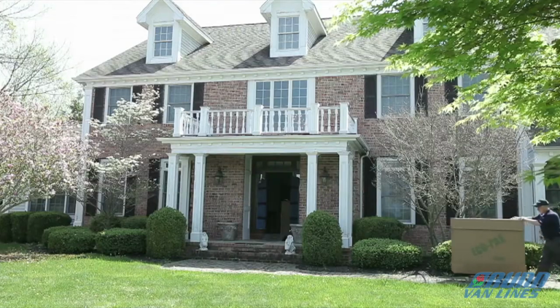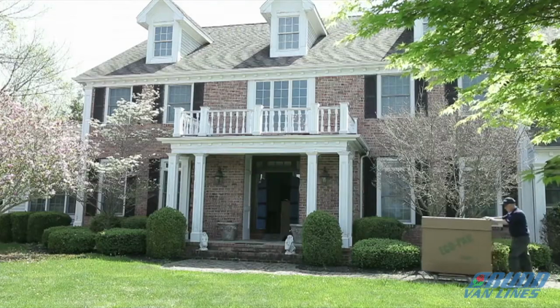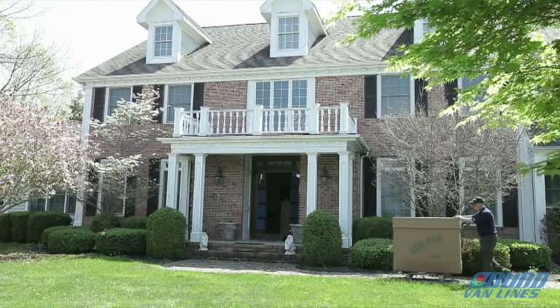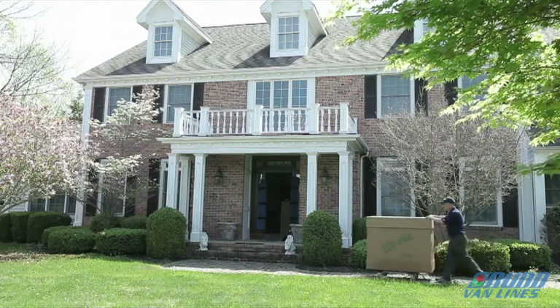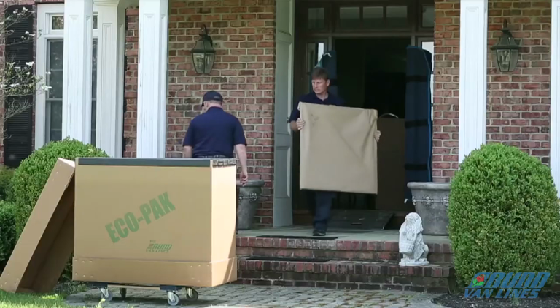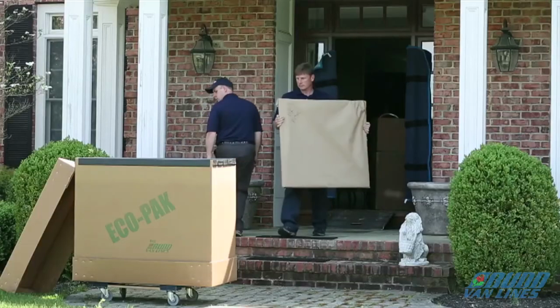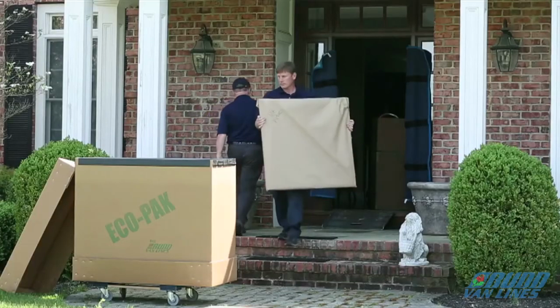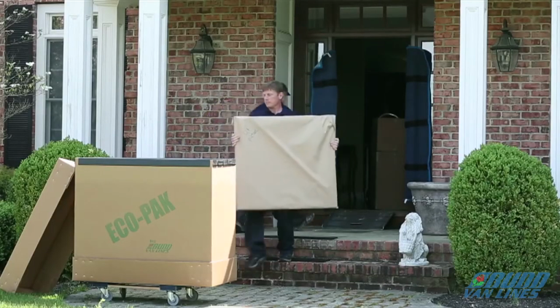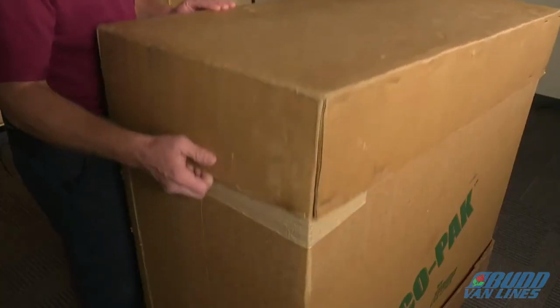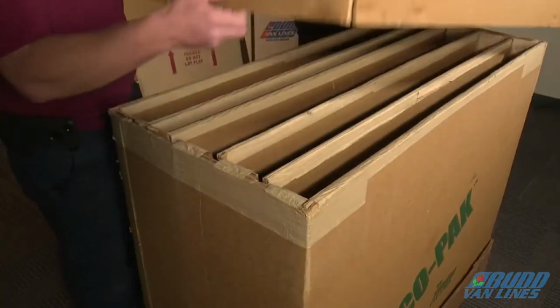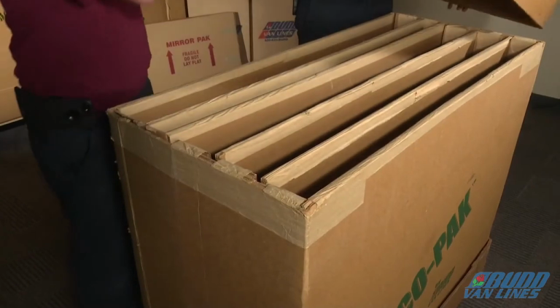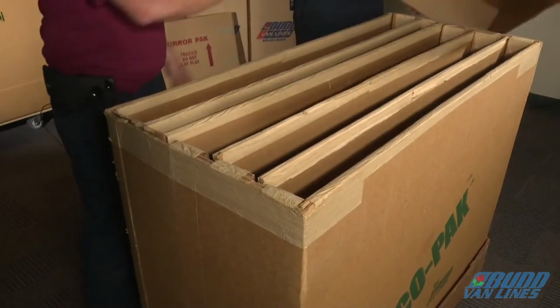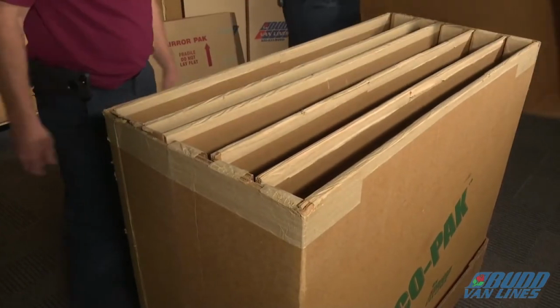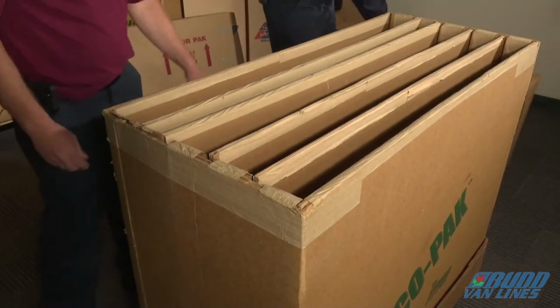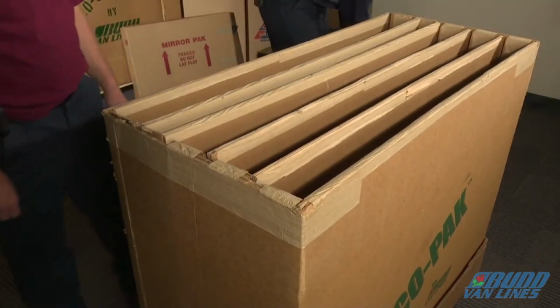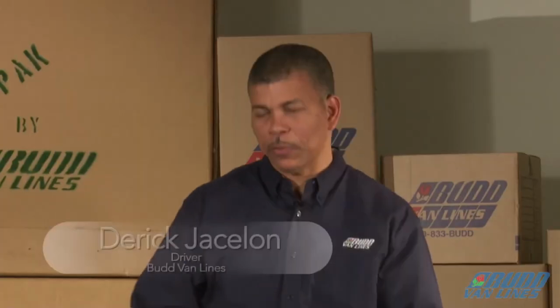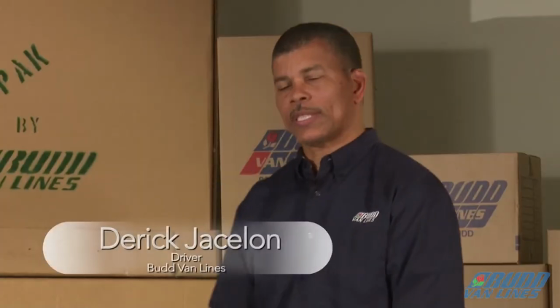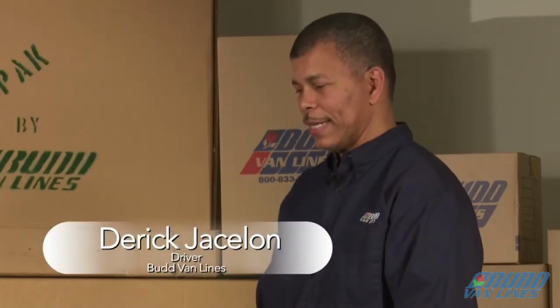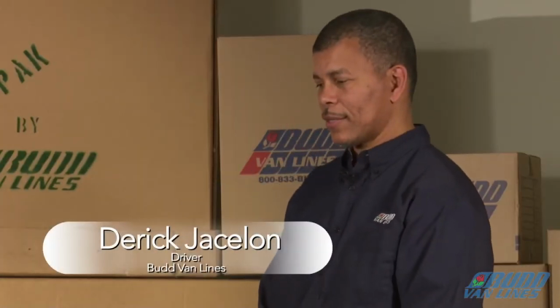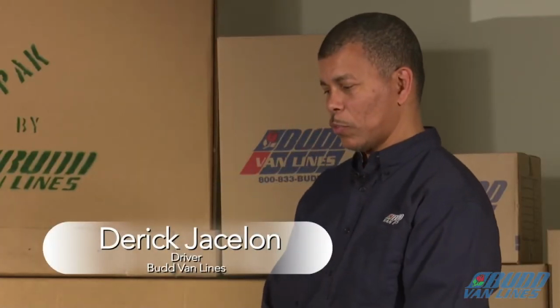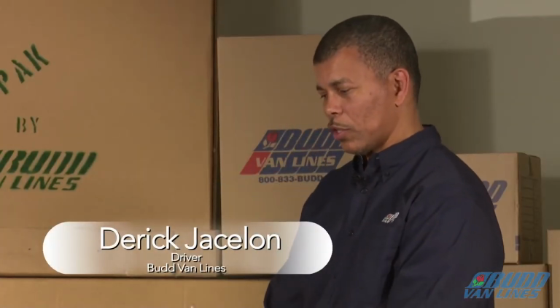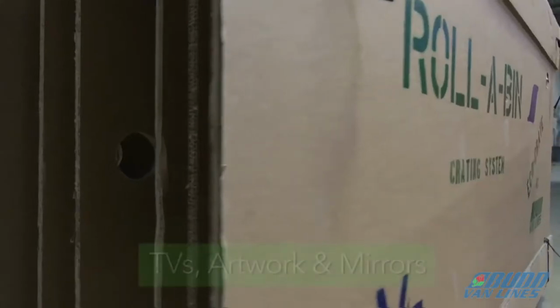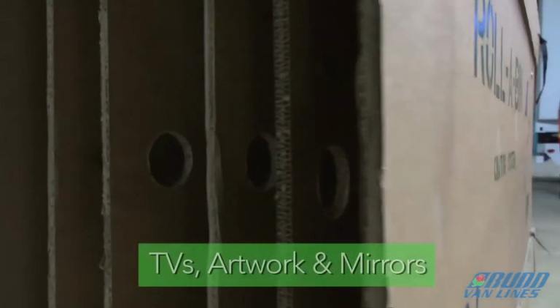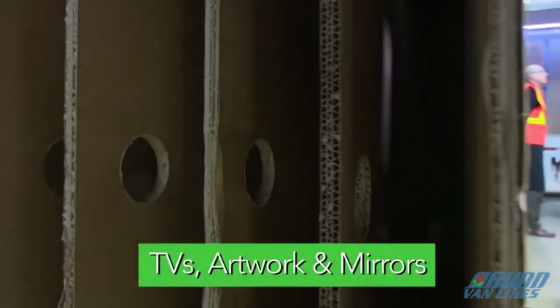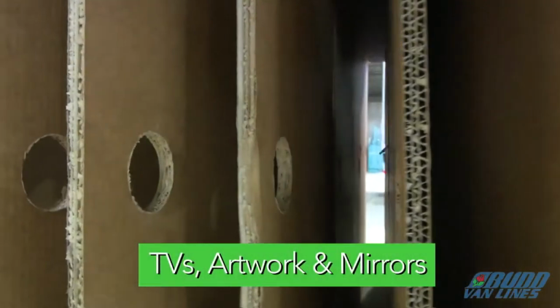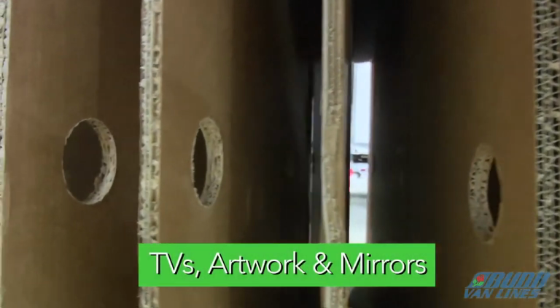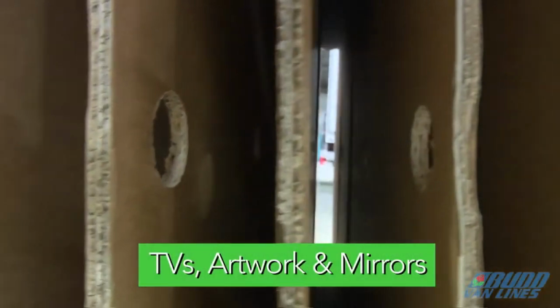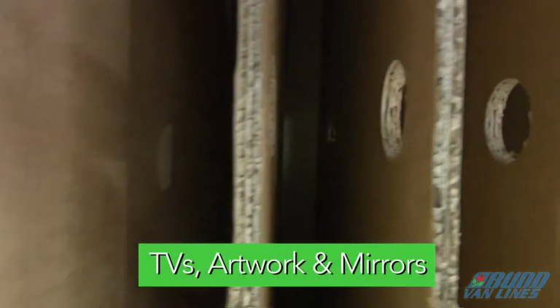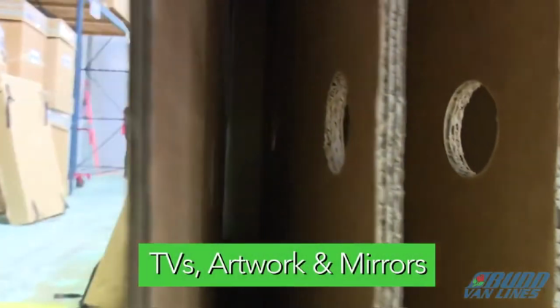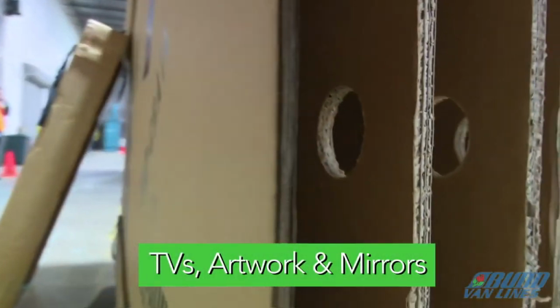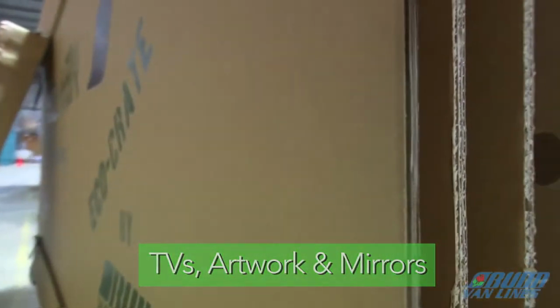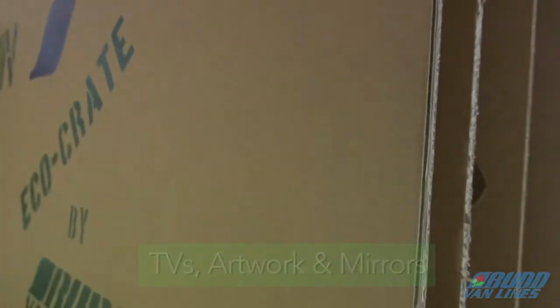It's helped us grow our company because we're the only ones doing it. As we take up the top, it has multiple slots in it, so you can put your television, your paintings, your artwork, your mirrors, whatever you have in it.